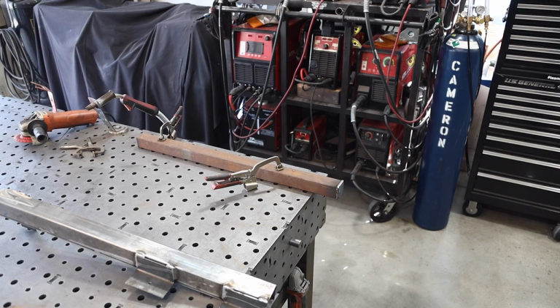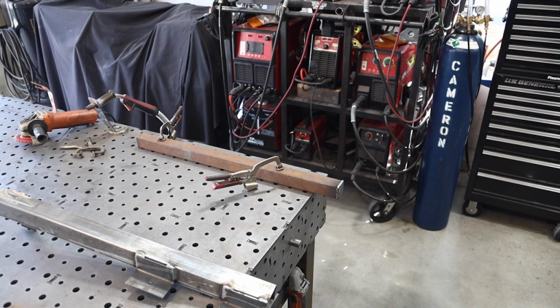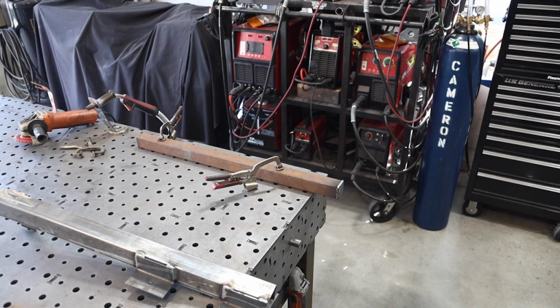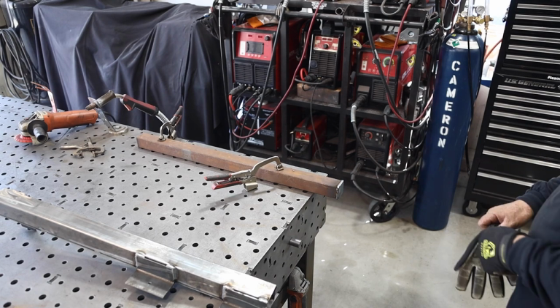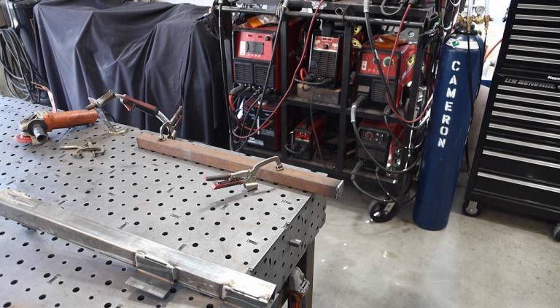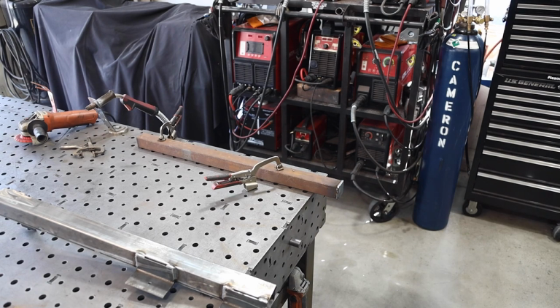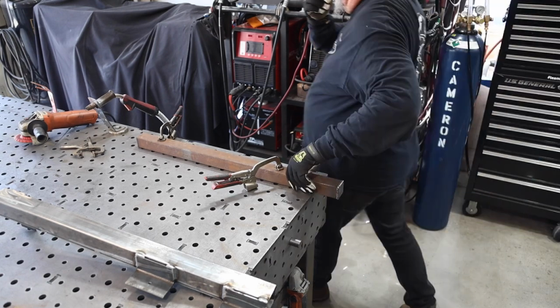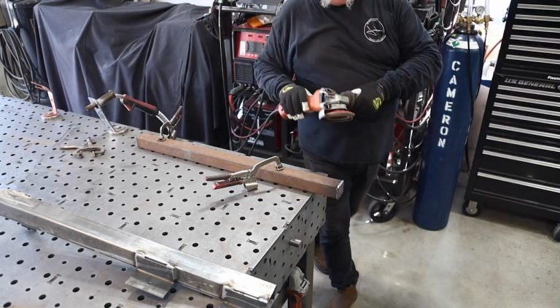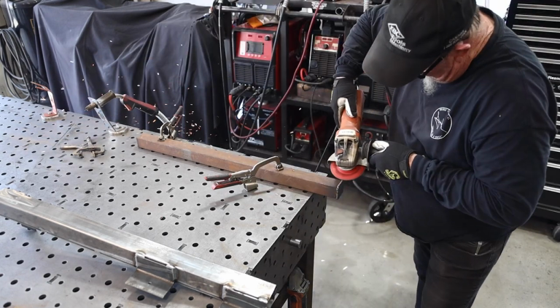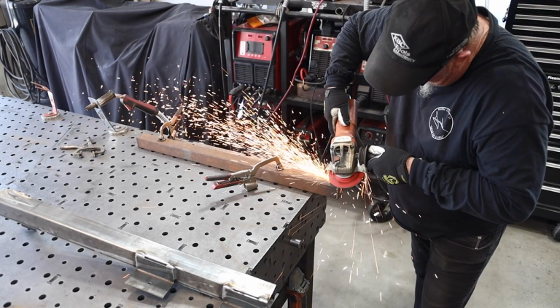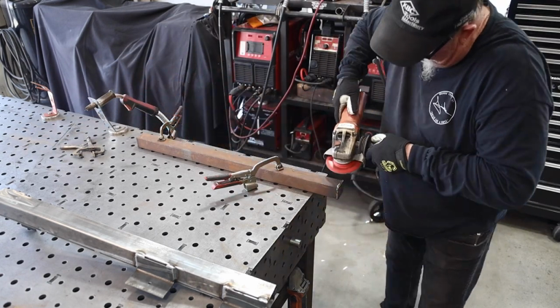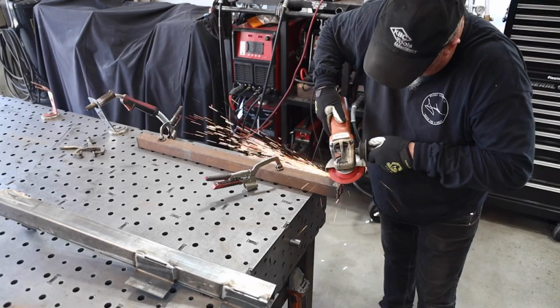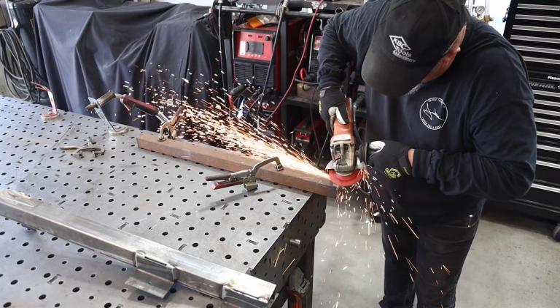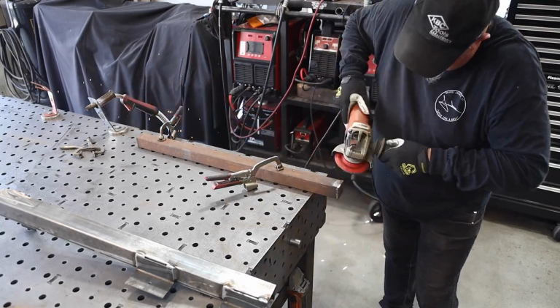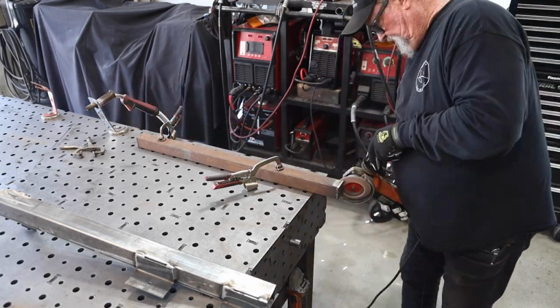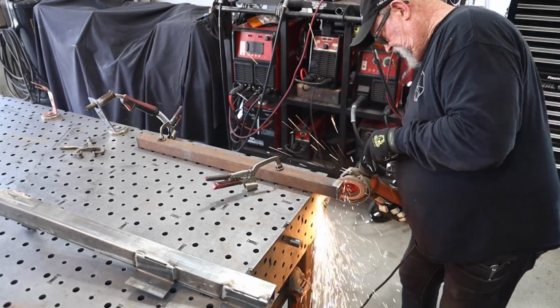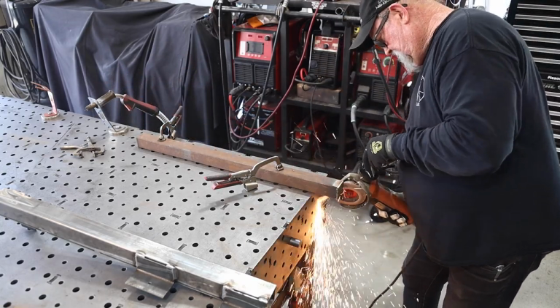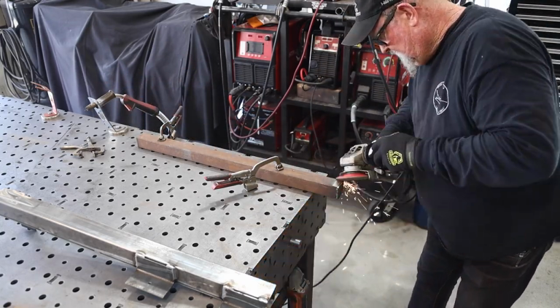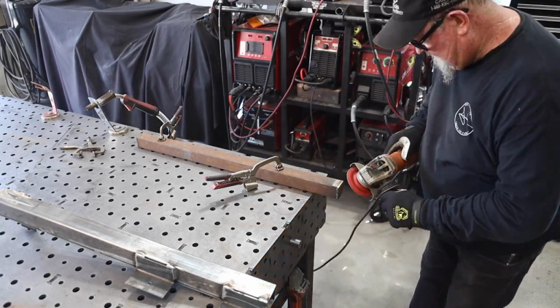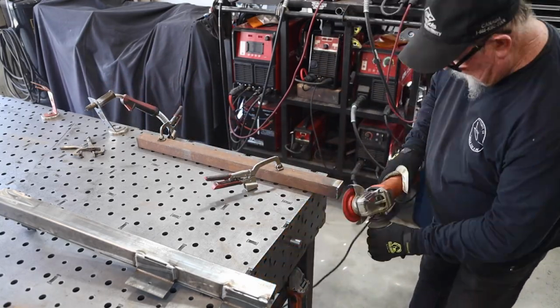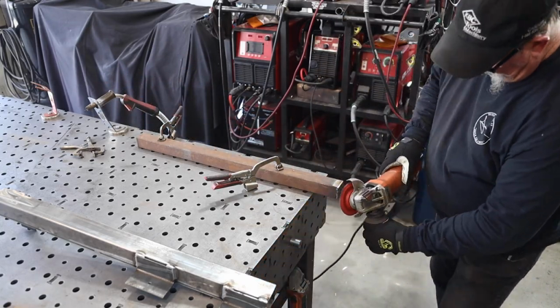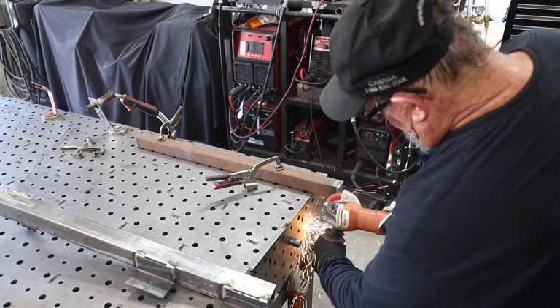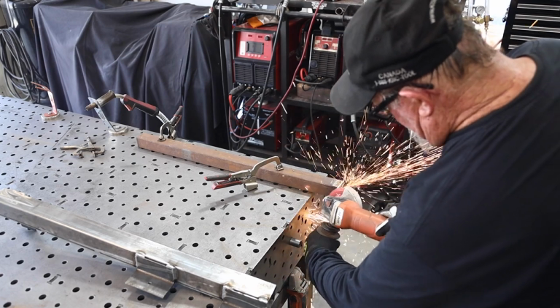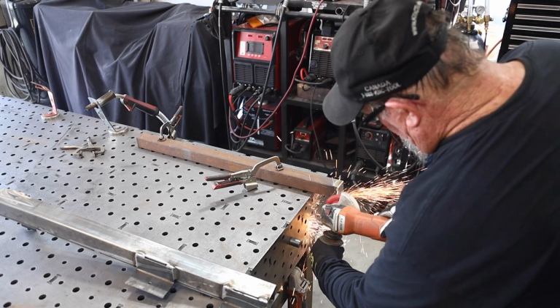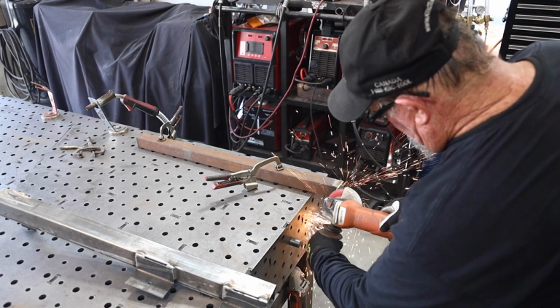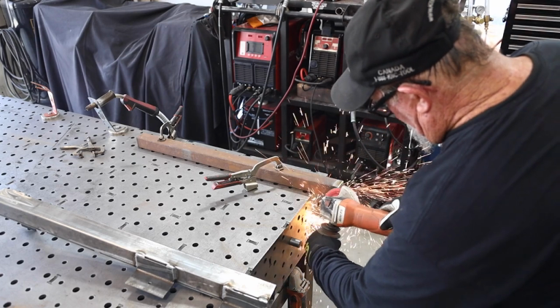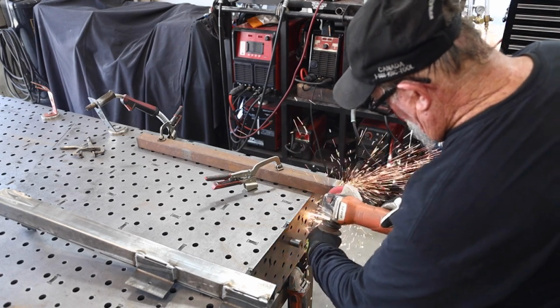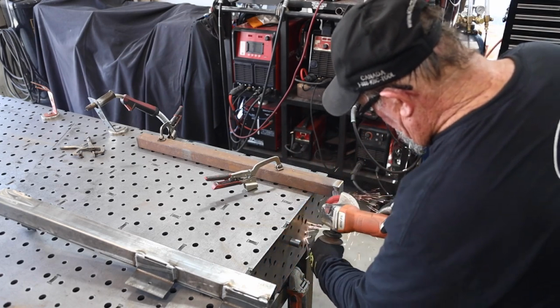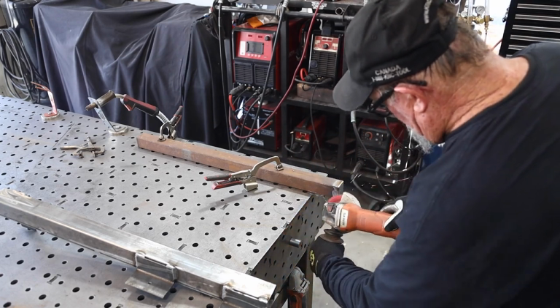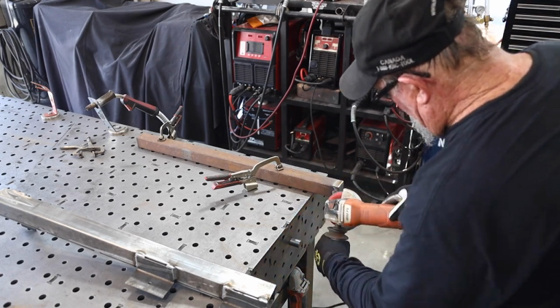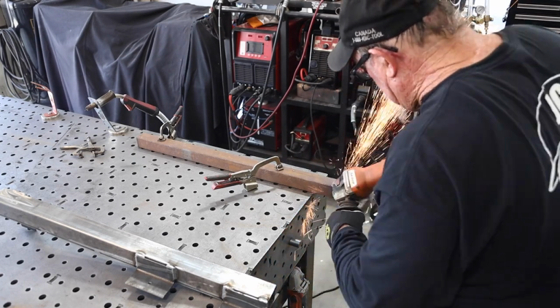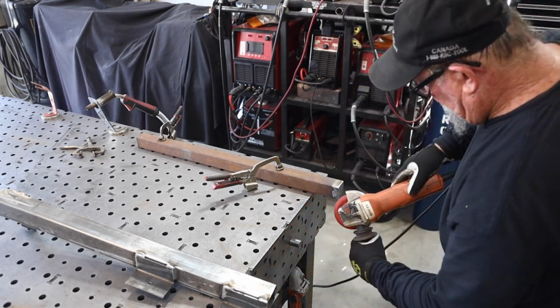I just go all the way around and weld it, then take a flap disc to clean it up and de-burr everything. It makes for a finished product — it's just the way I like to do things.